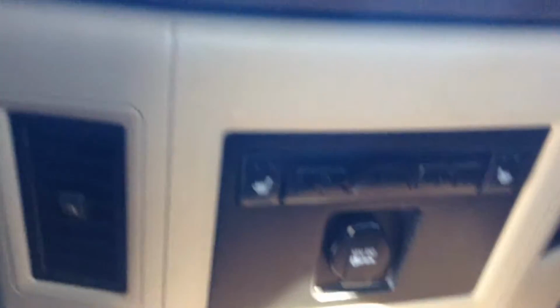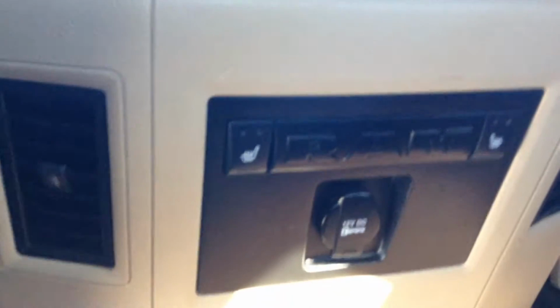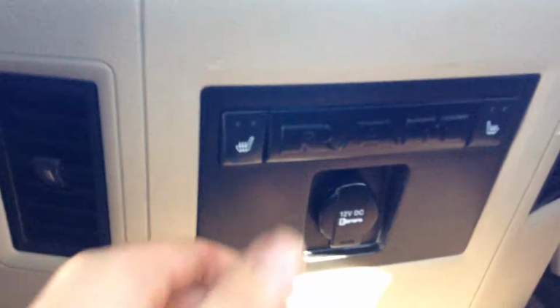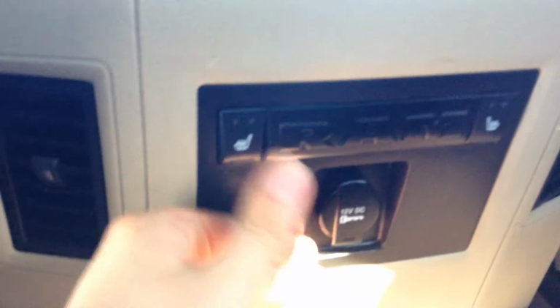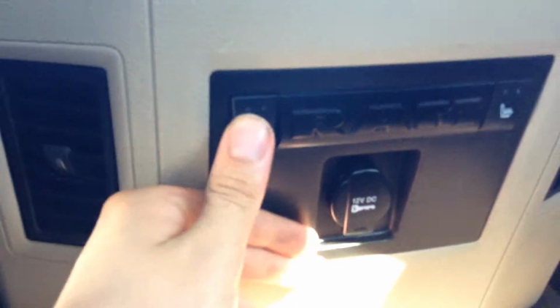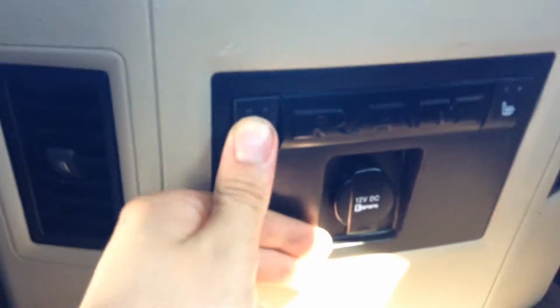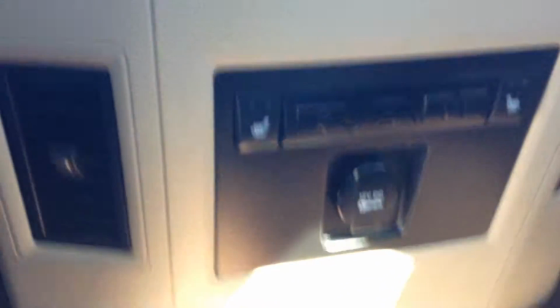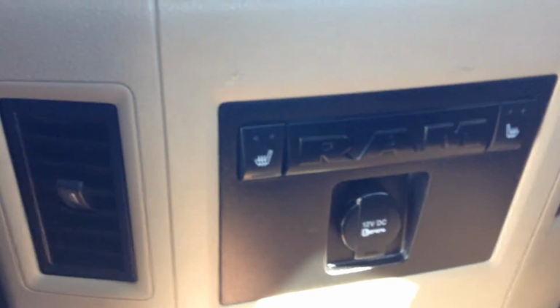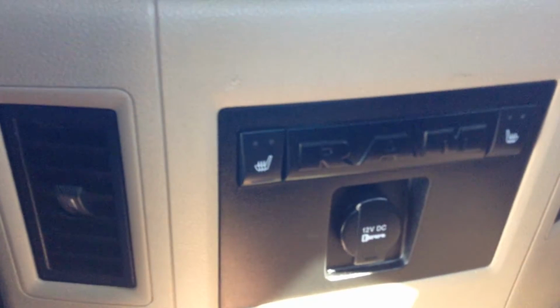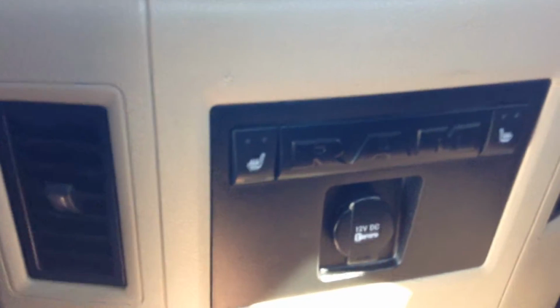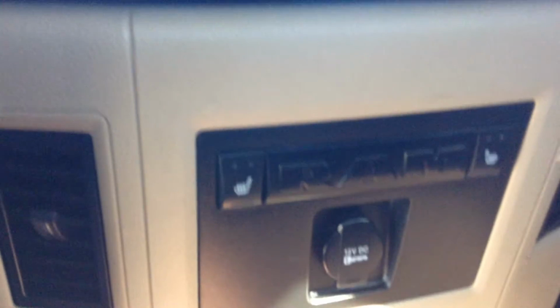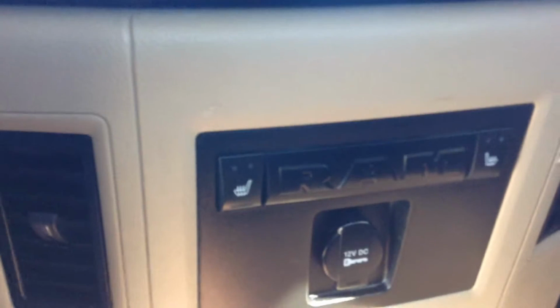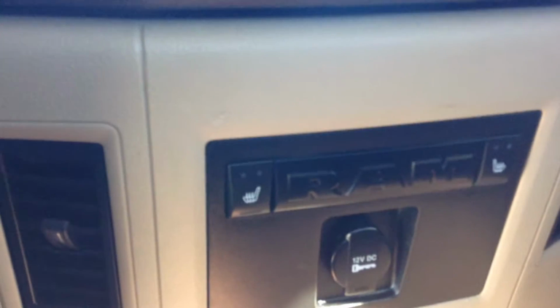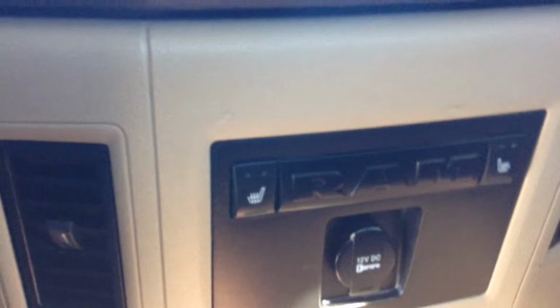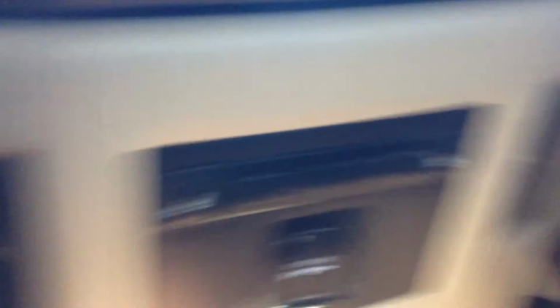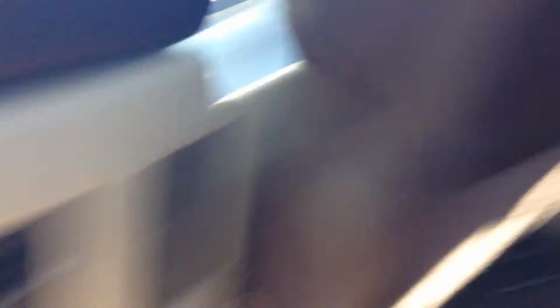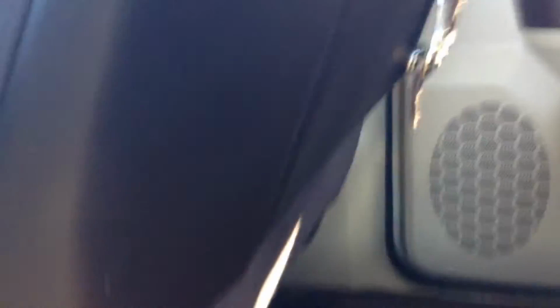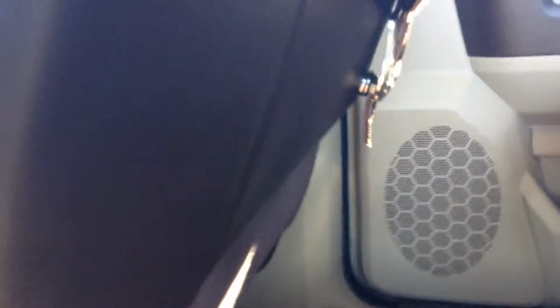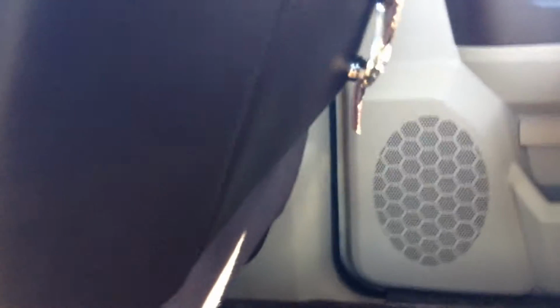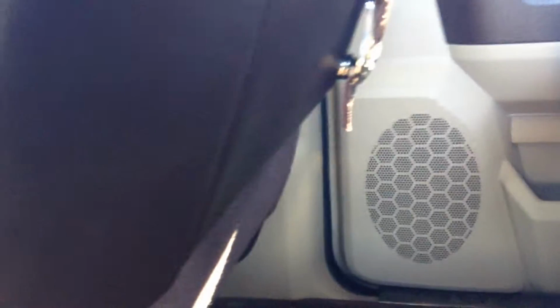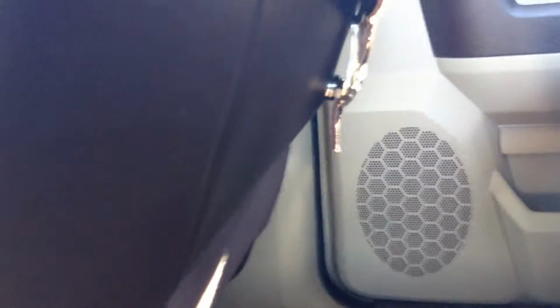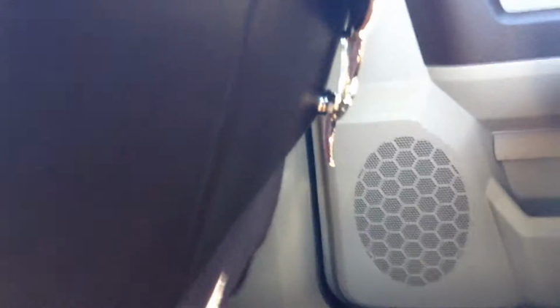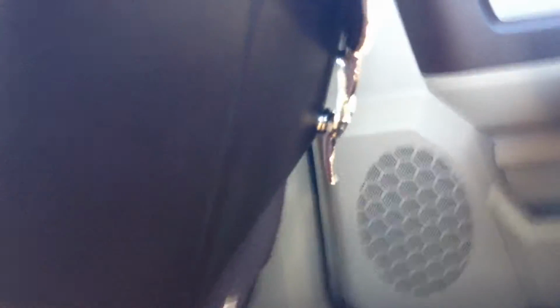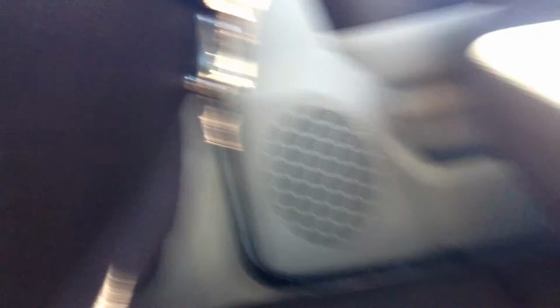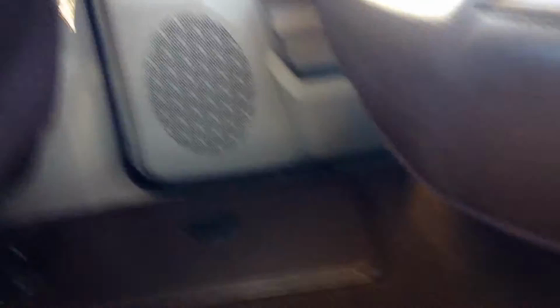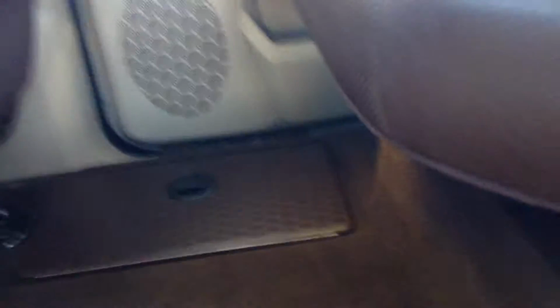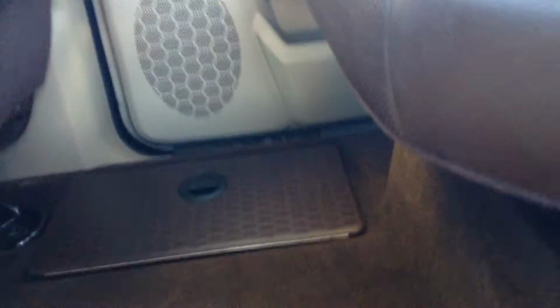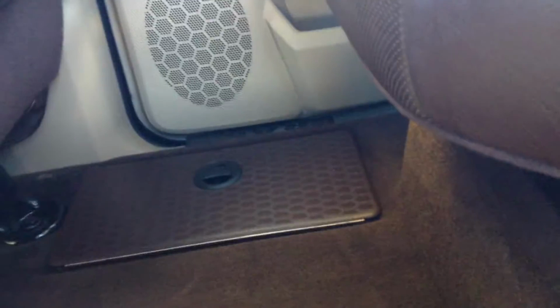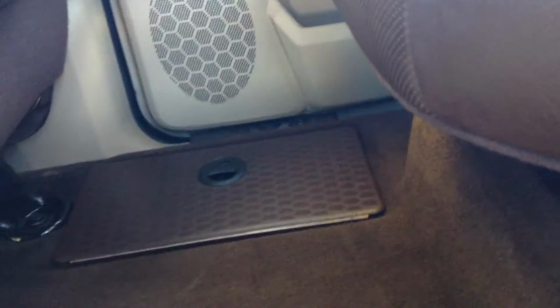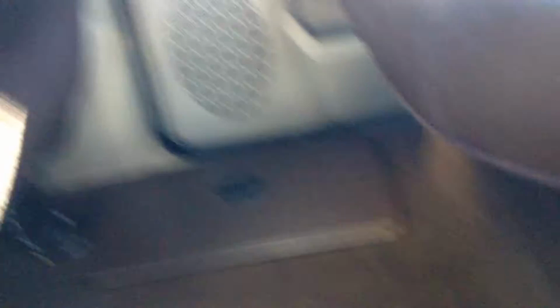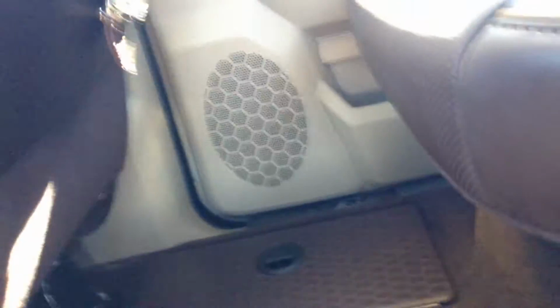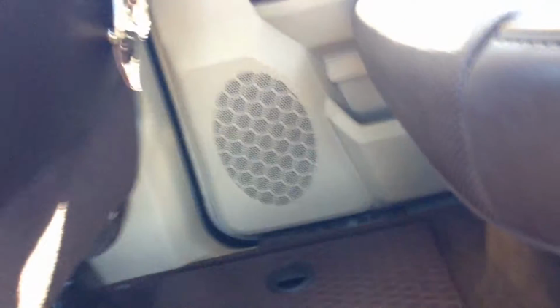Right over here you have your heated seats — two levels of heated seats for the rear. Nice speakers in the rear. There's actually a subwoofer as well underneath the seats here.